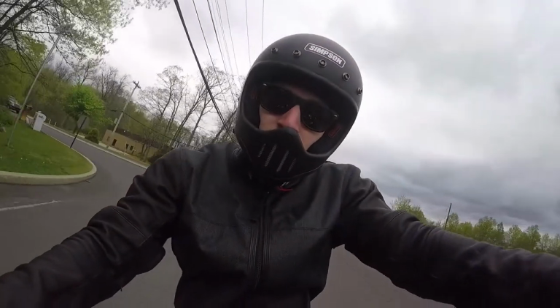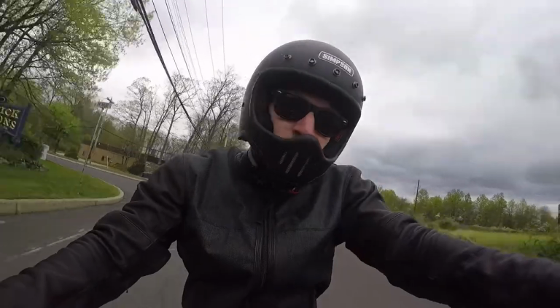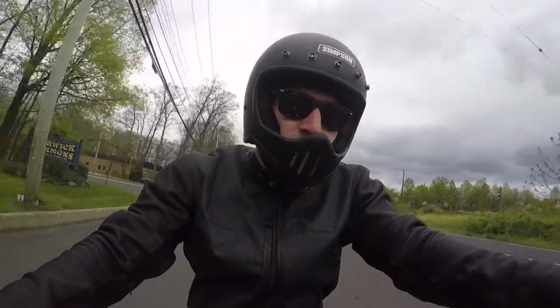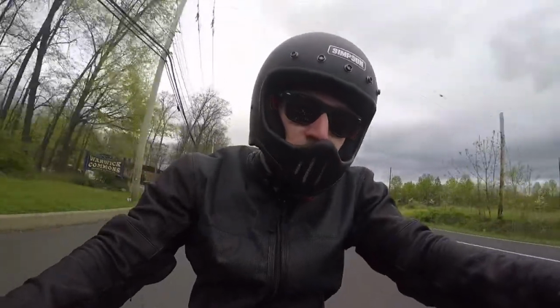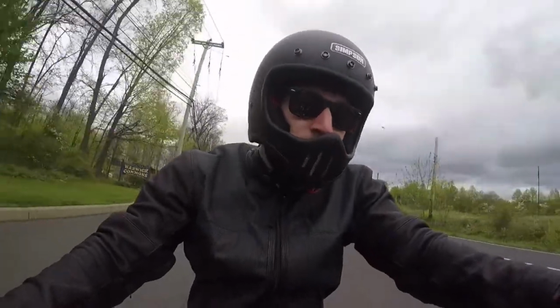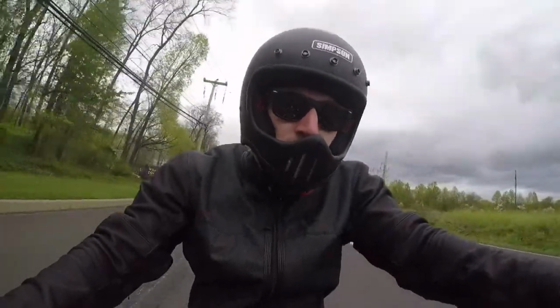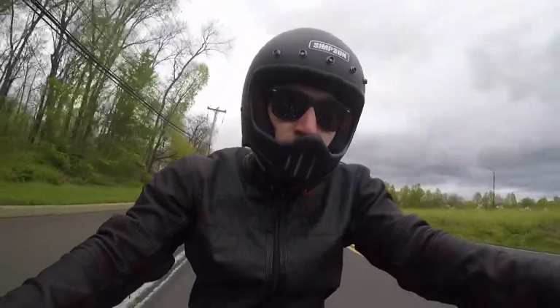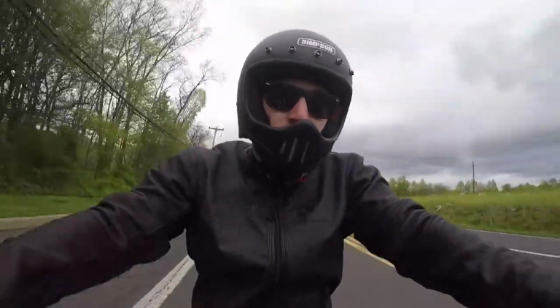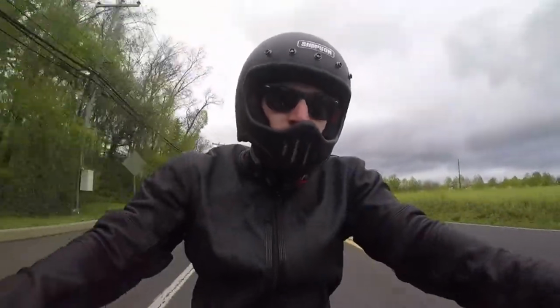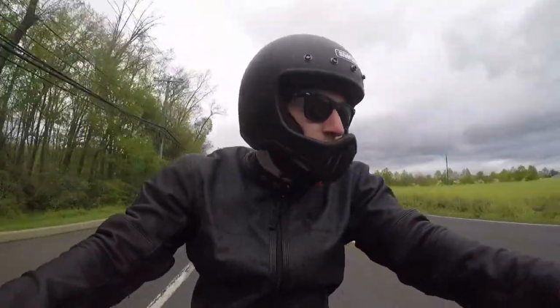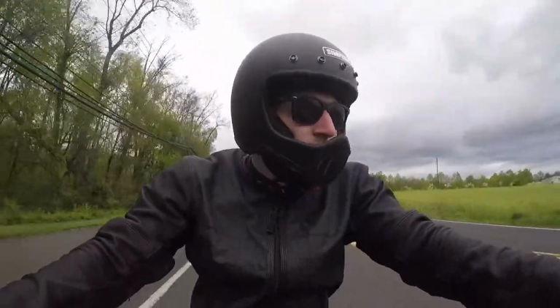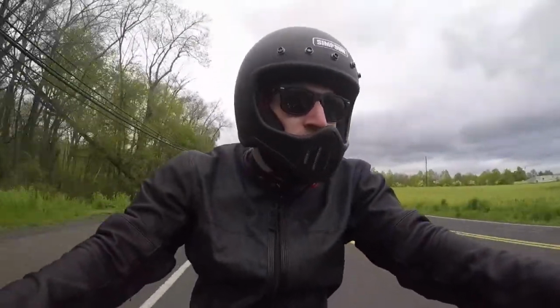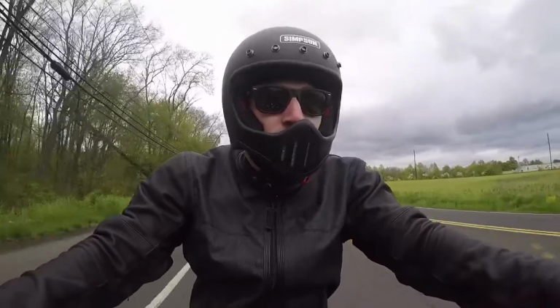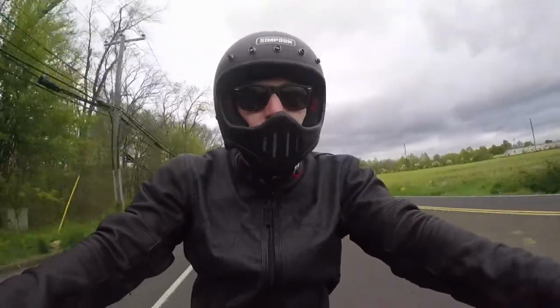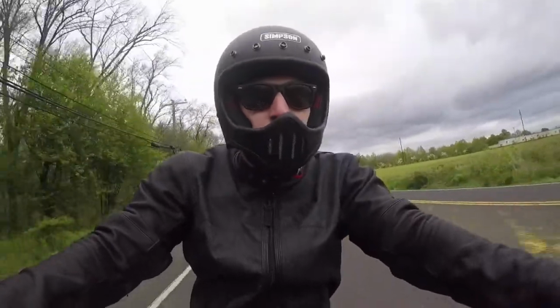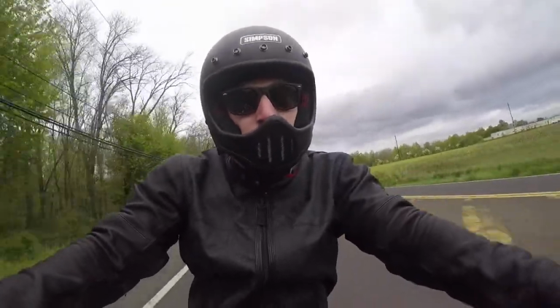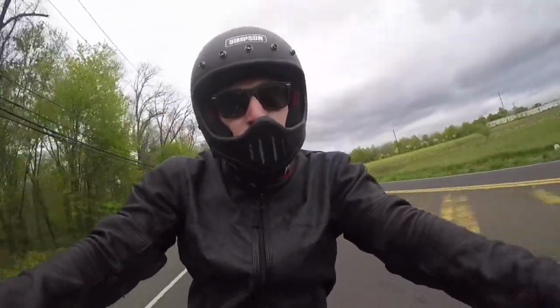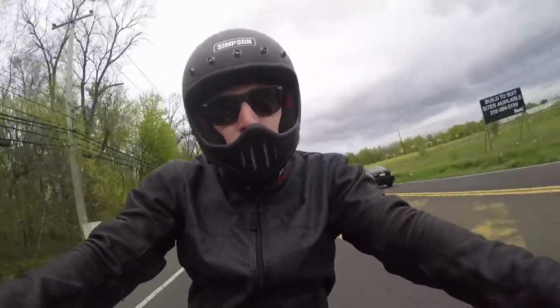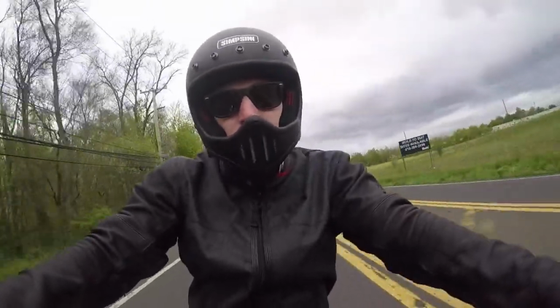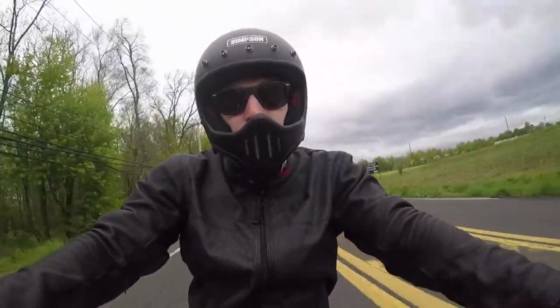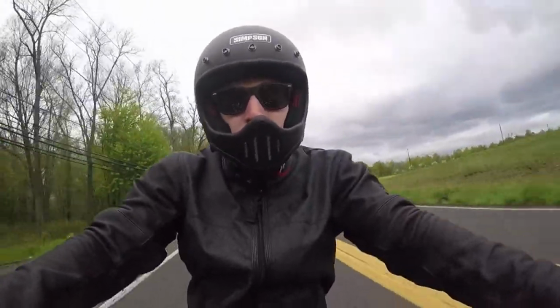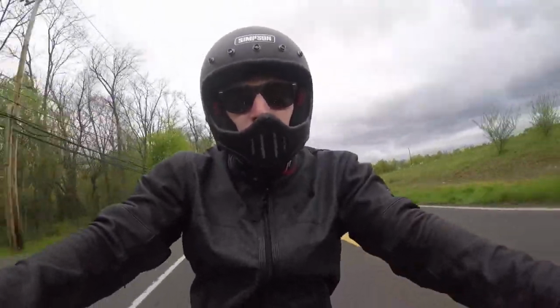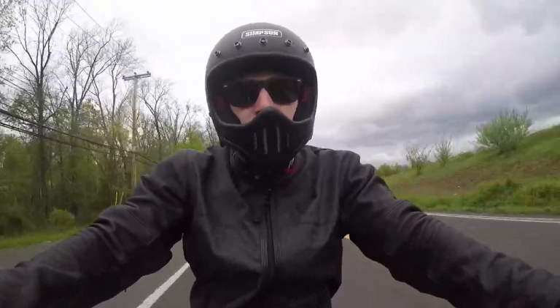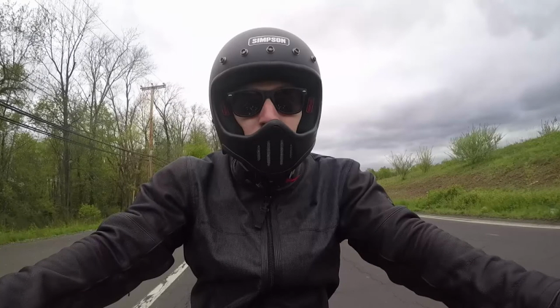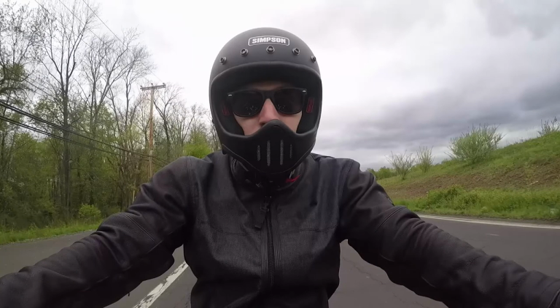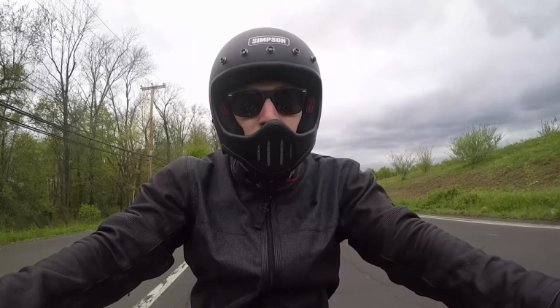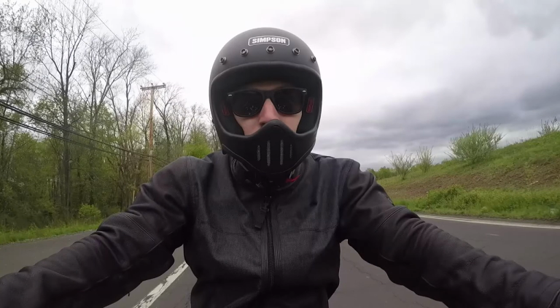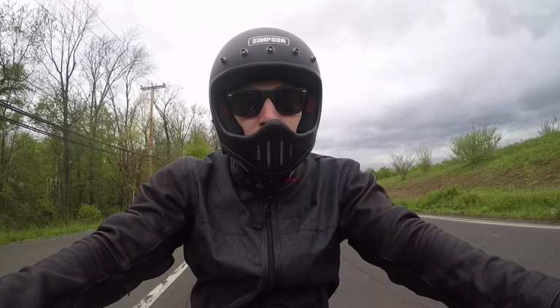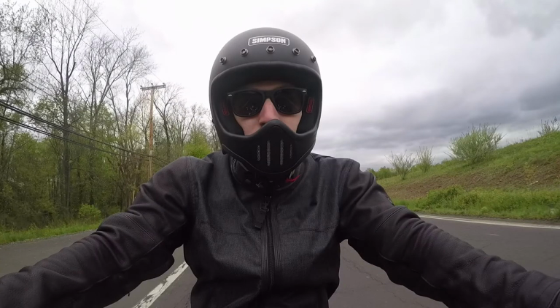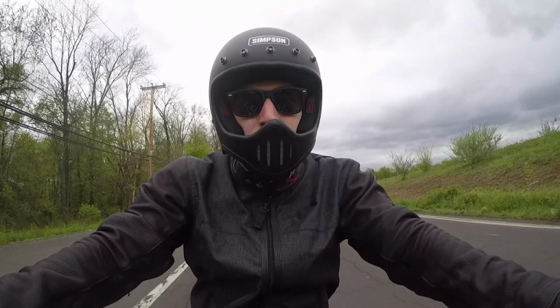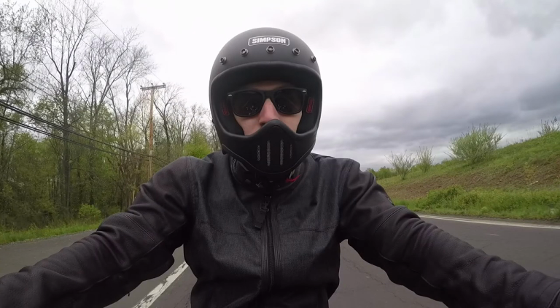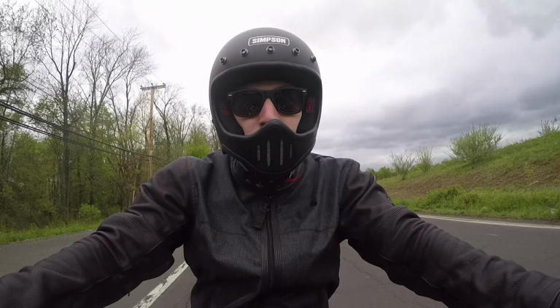During our test ride, we enjoyed the lightweight feel of the M50. The size medium we rode in weighed in at just two pounds, eight ounces without the visor. You'll find venting only on the front chin bar, but it works out well as the large iPort lets plenty of air in. It's not the quietest helmet, but you're not buying the M50 for that.